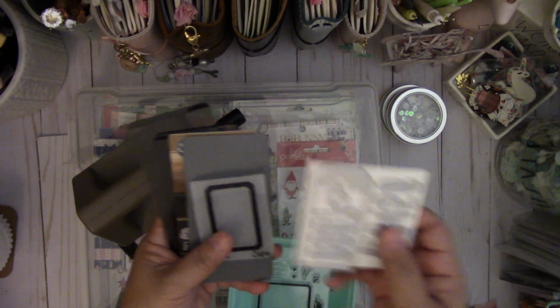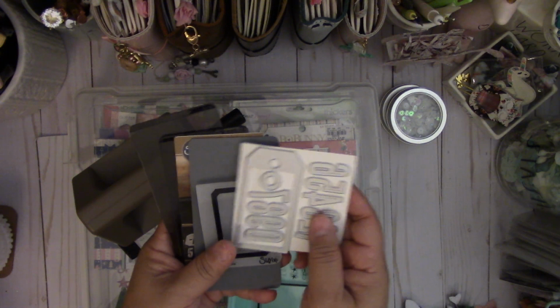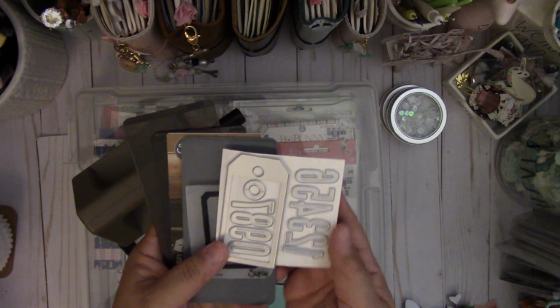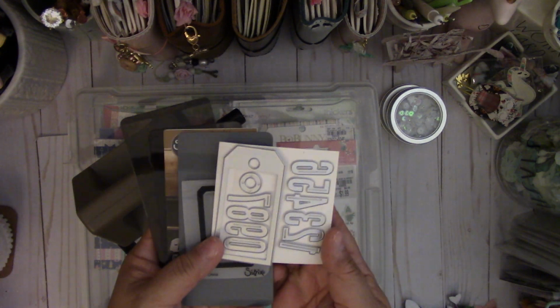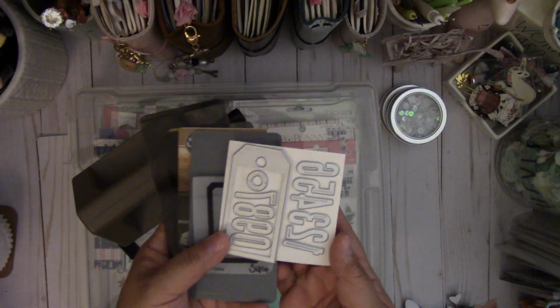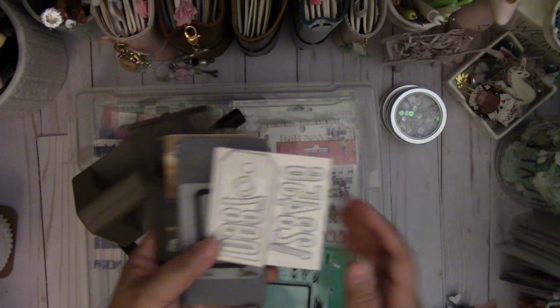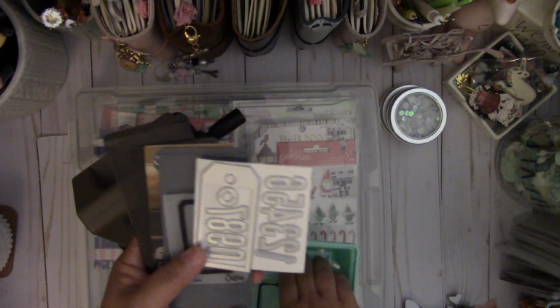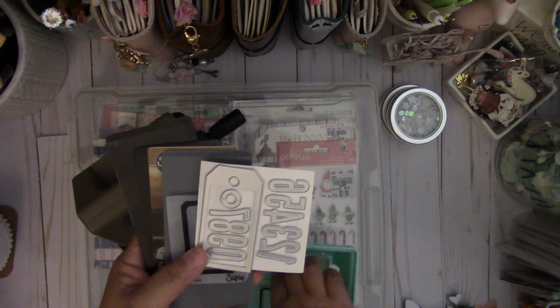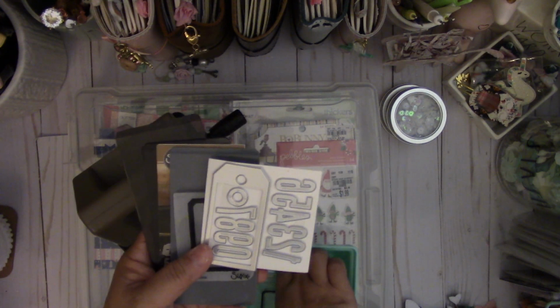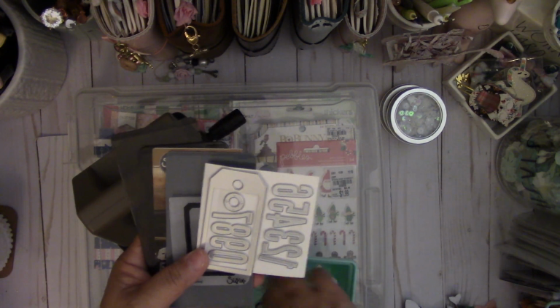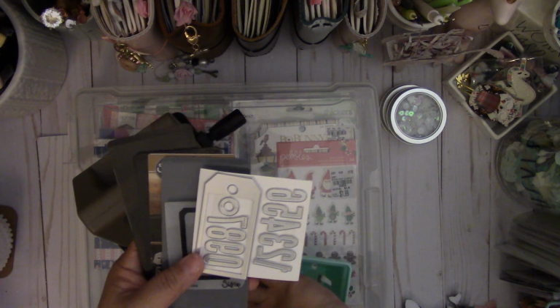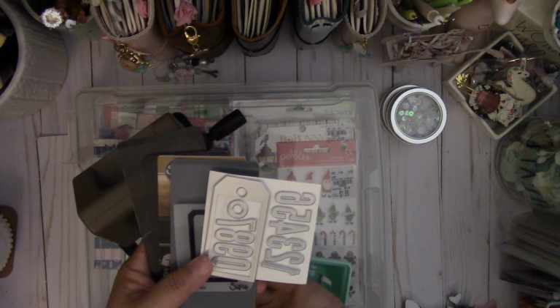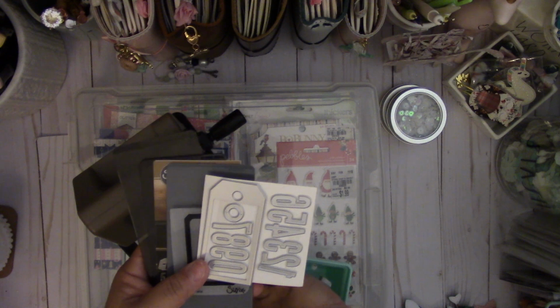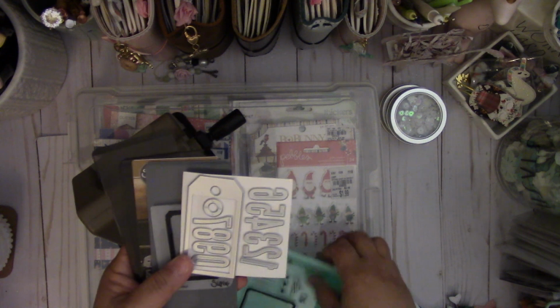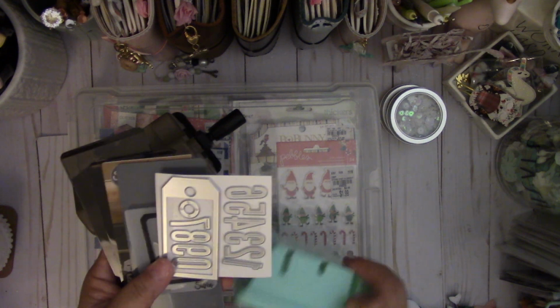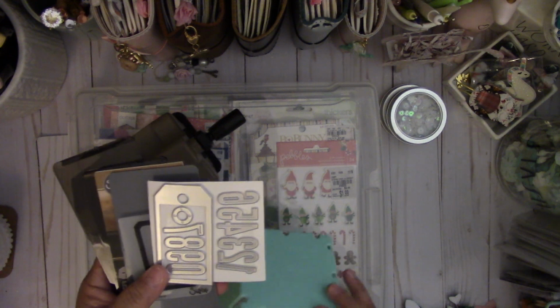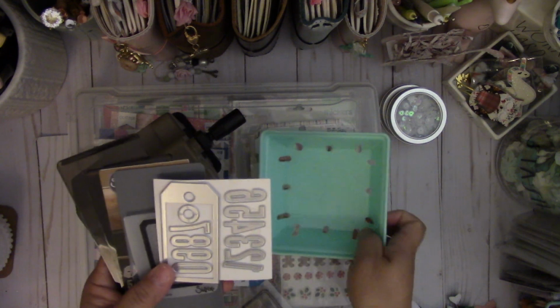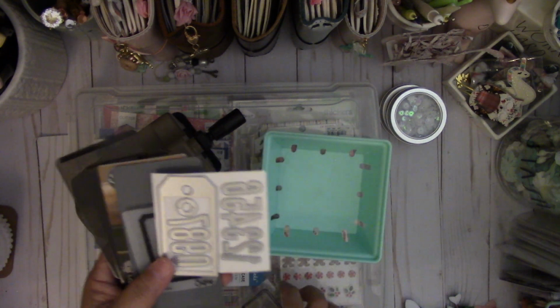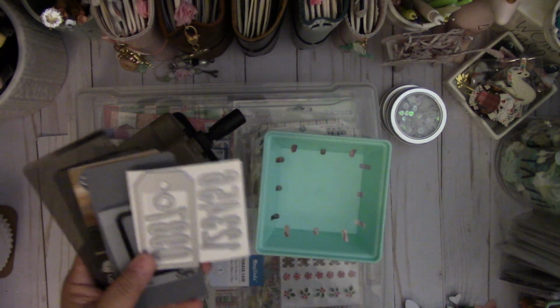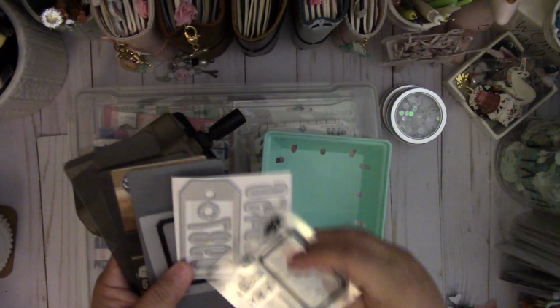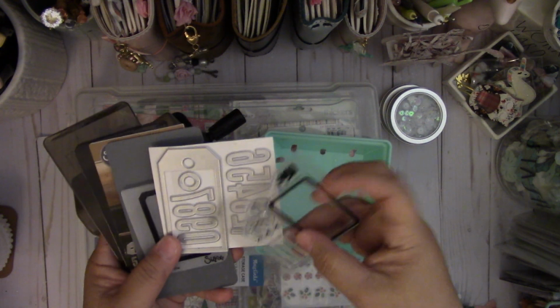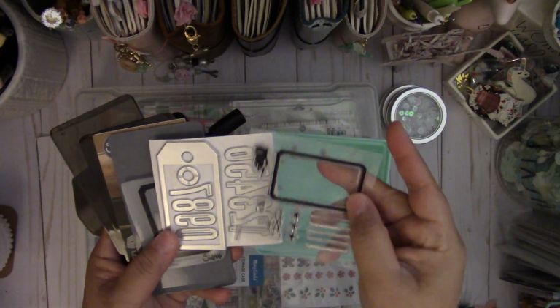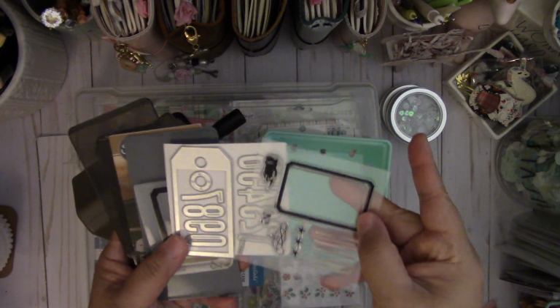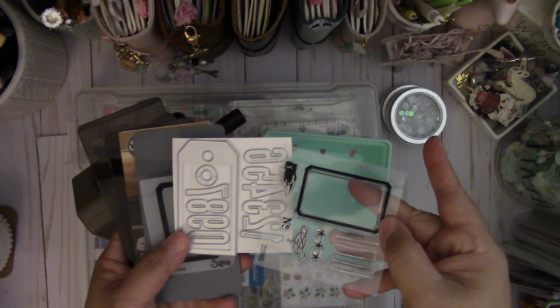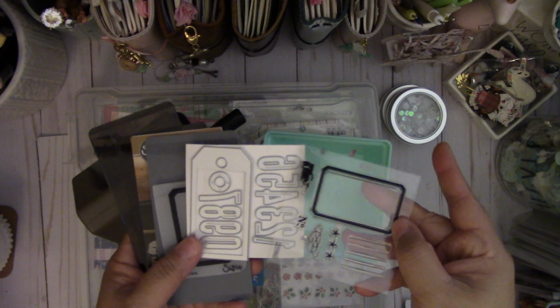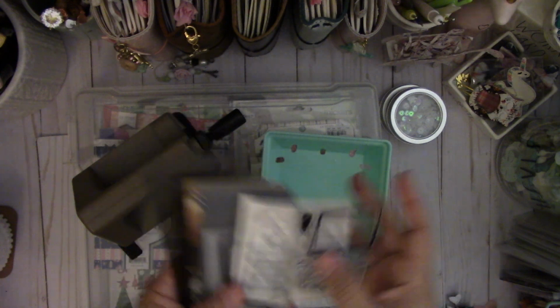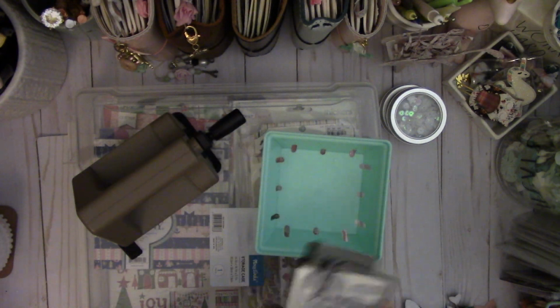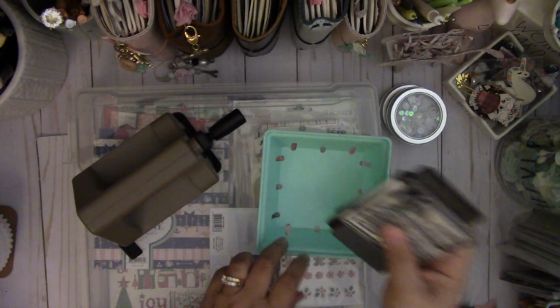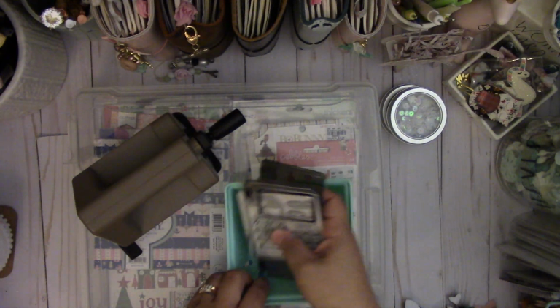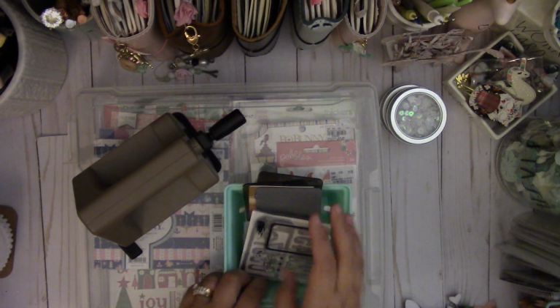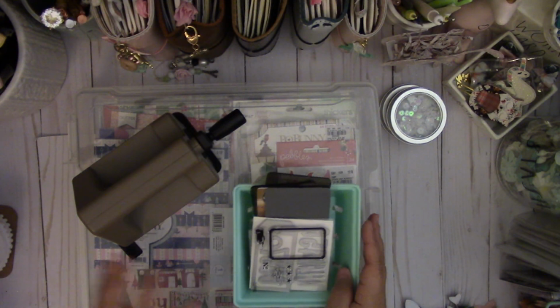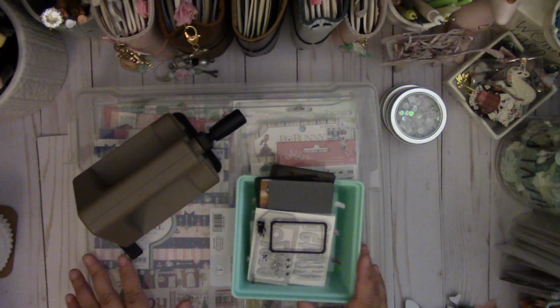And then it came with this die set and this stamp set. Really fun. So that is my haul share today.